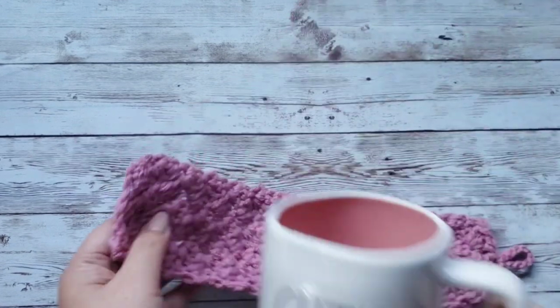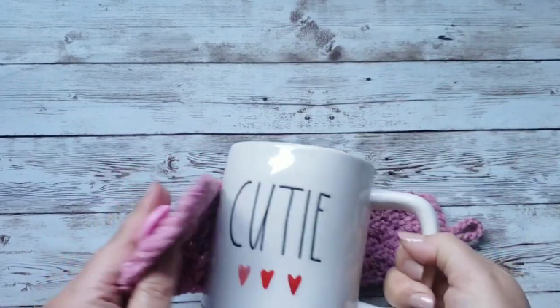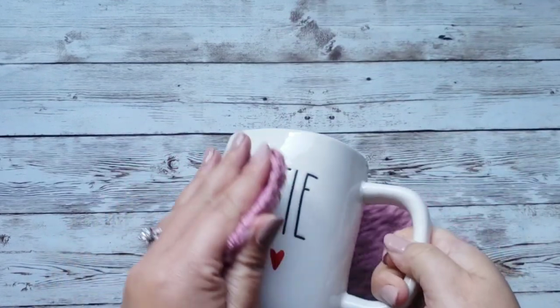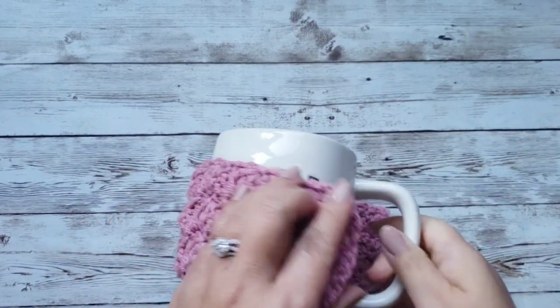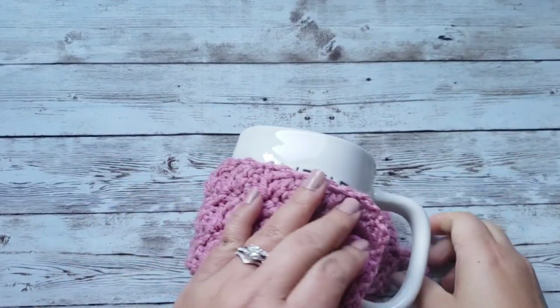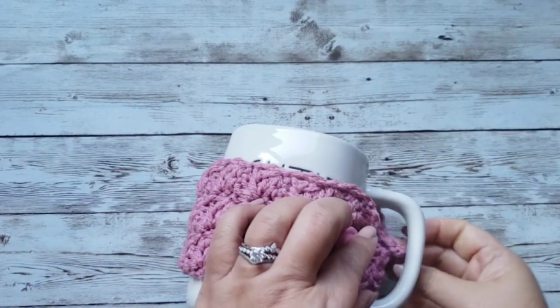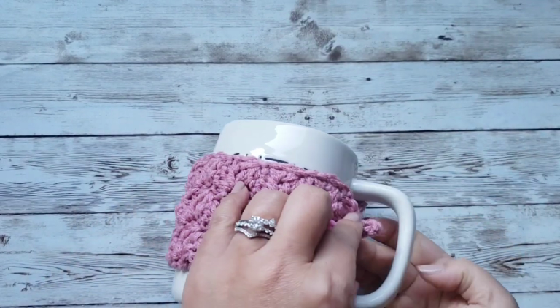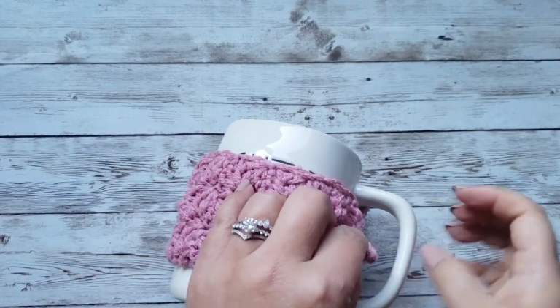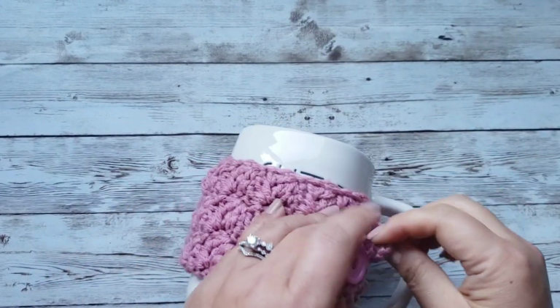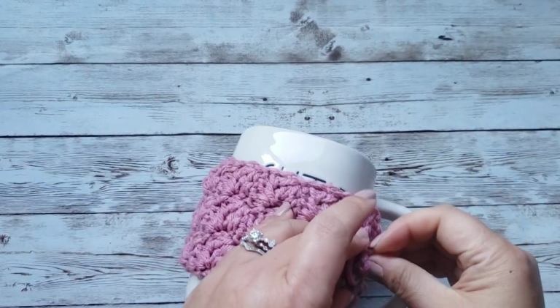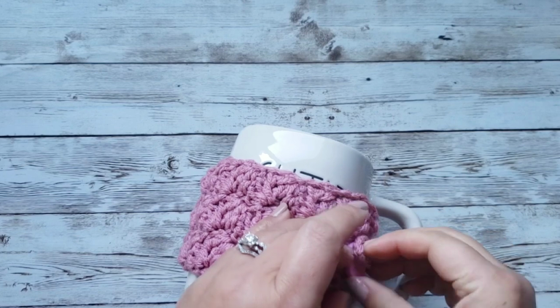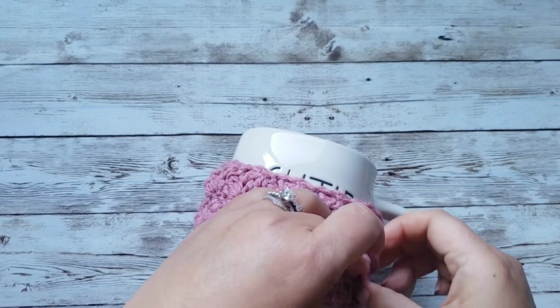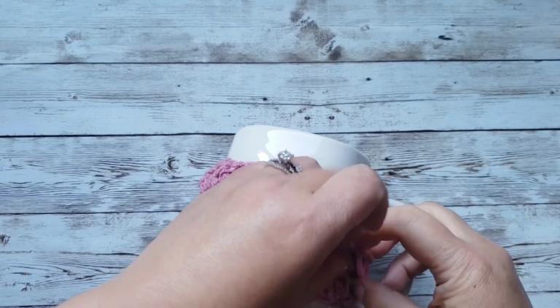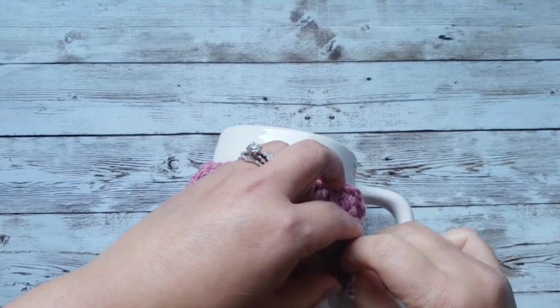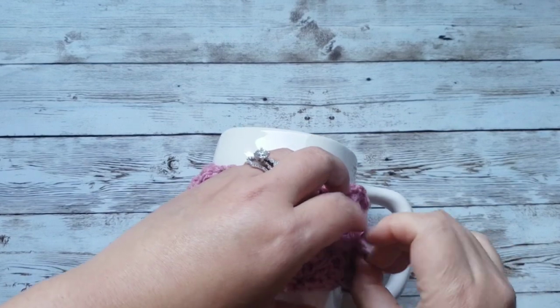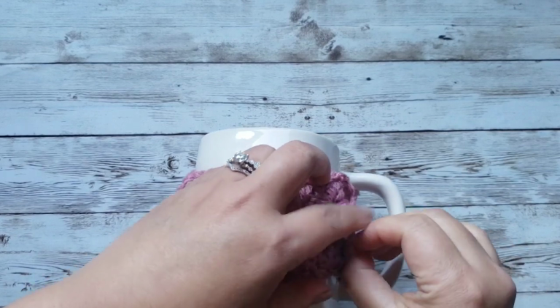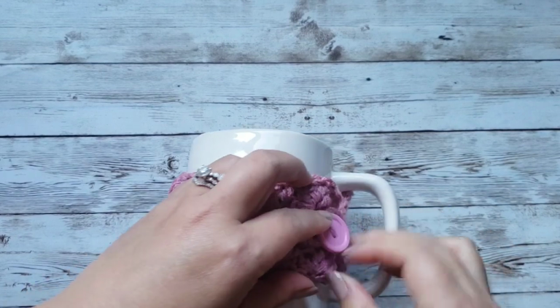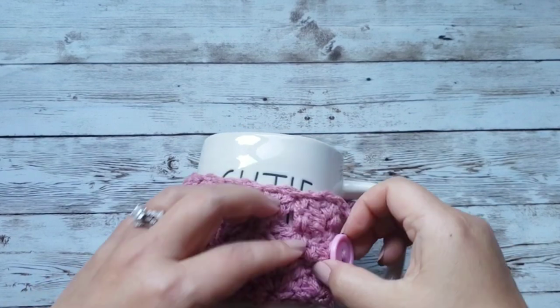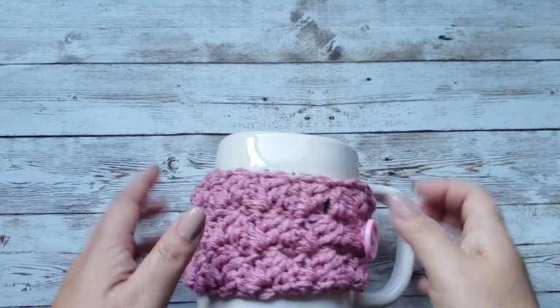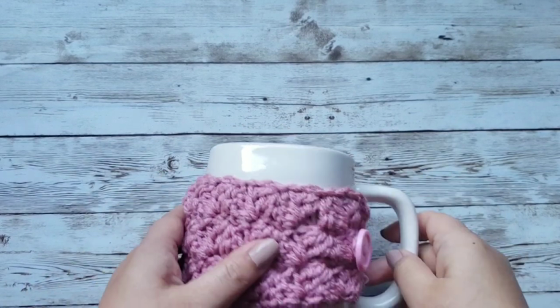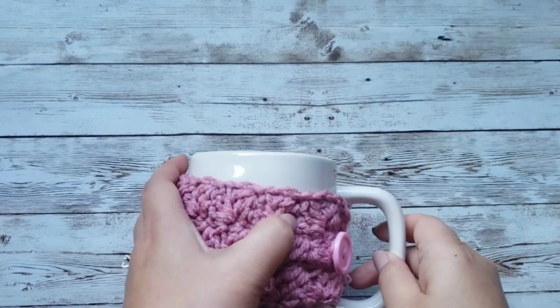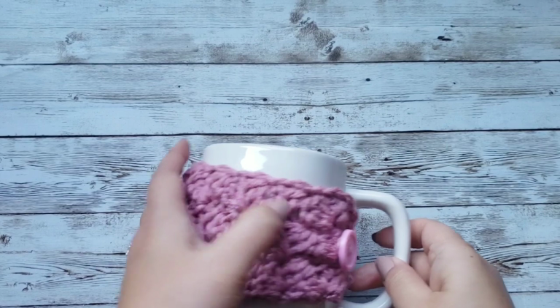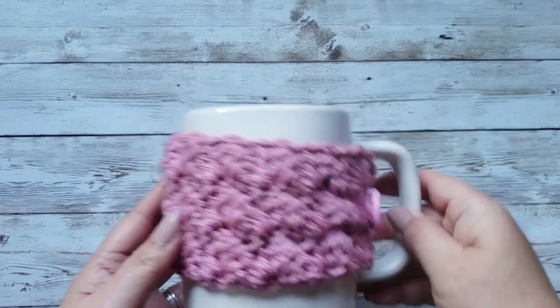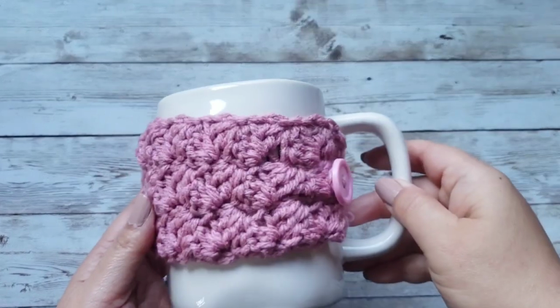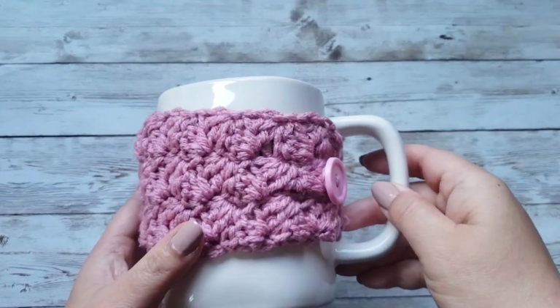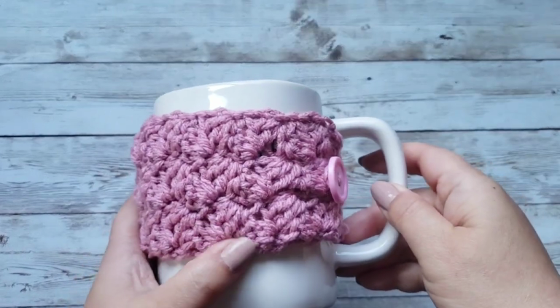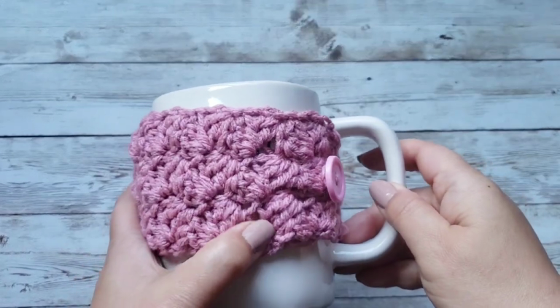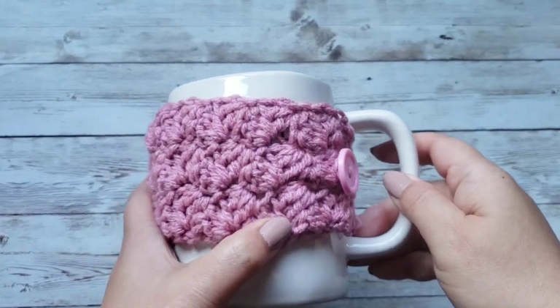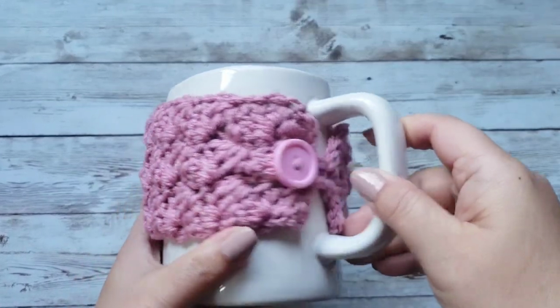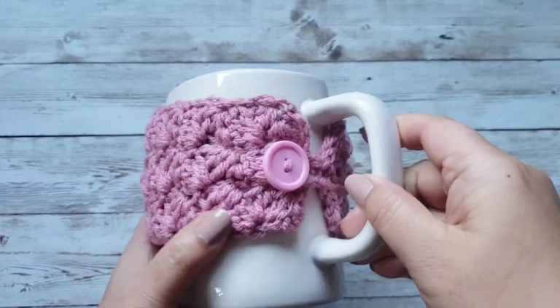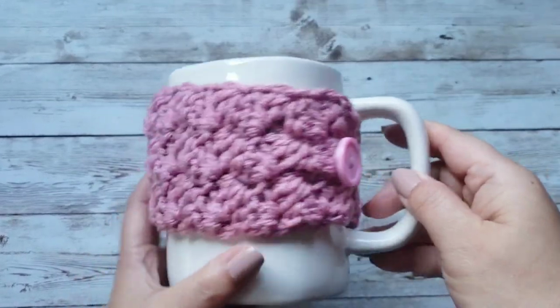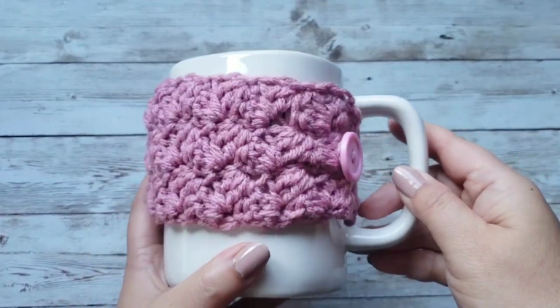I'm going to show you how I made this. I'm not really sure what the name of the stitch is called, but I will show you how to make it. If you guys are interested in learning how to make this, then continue watching.